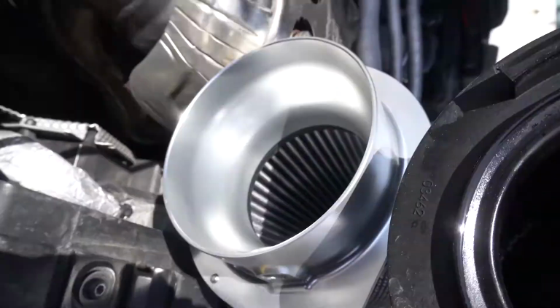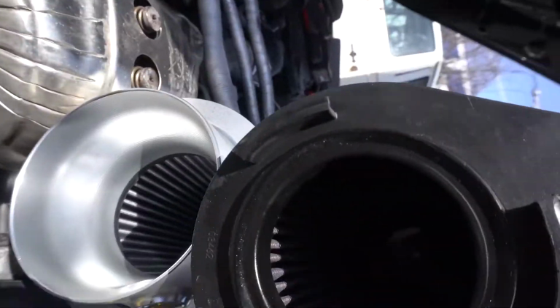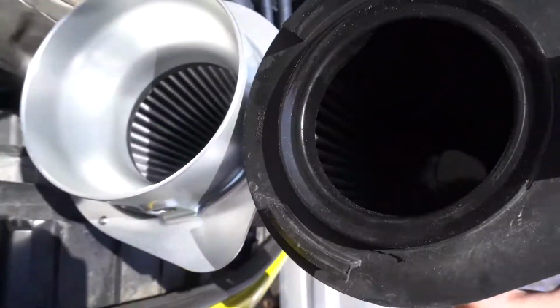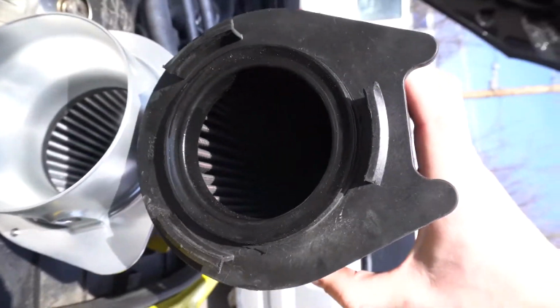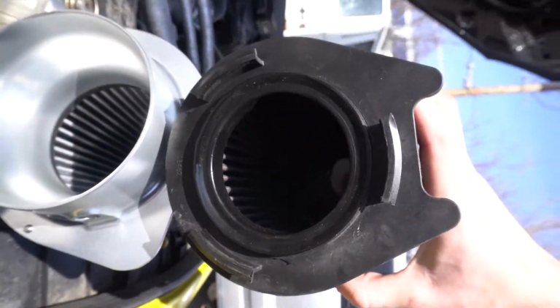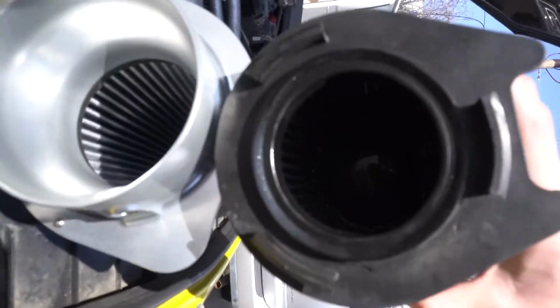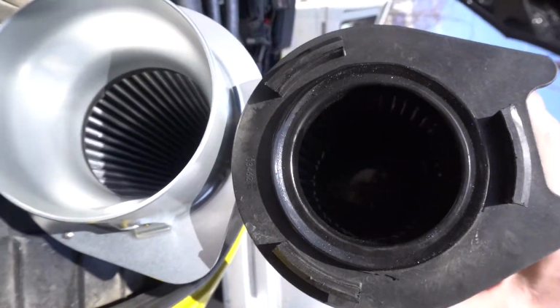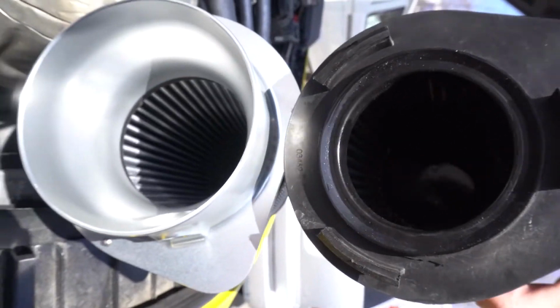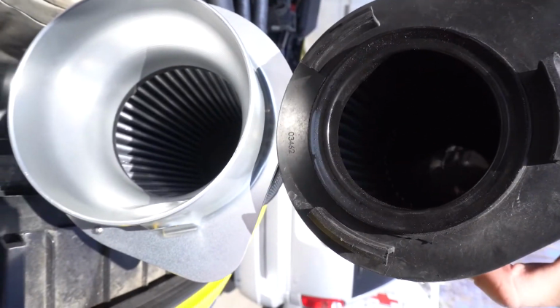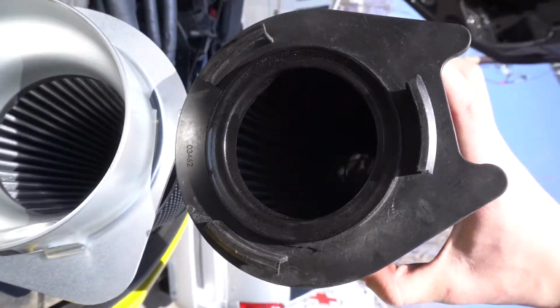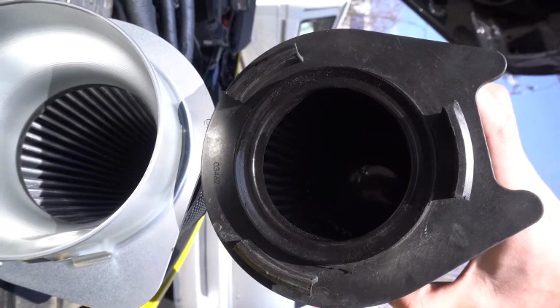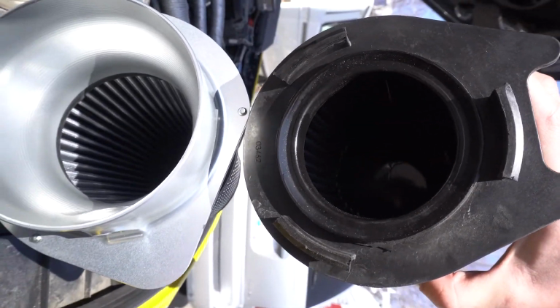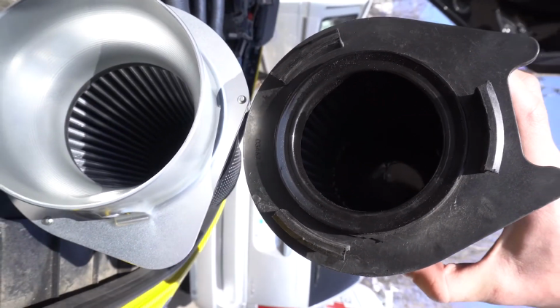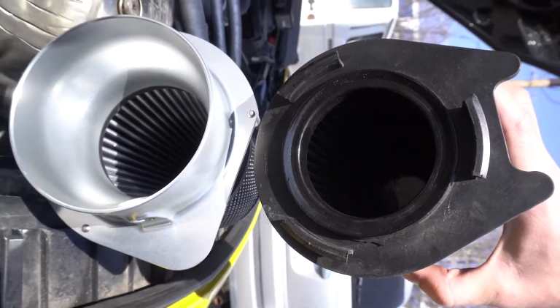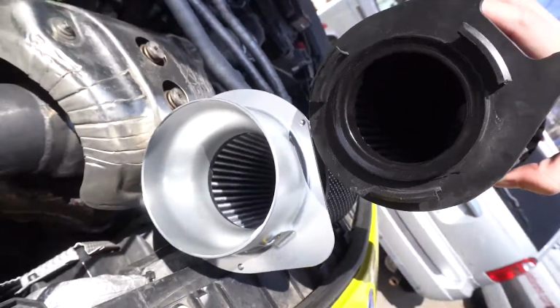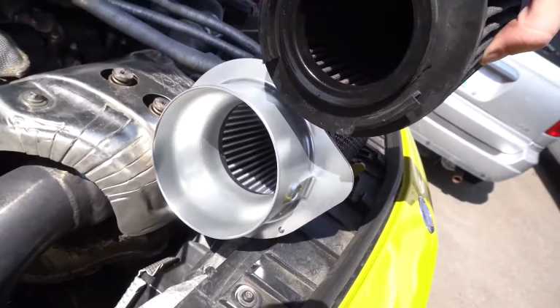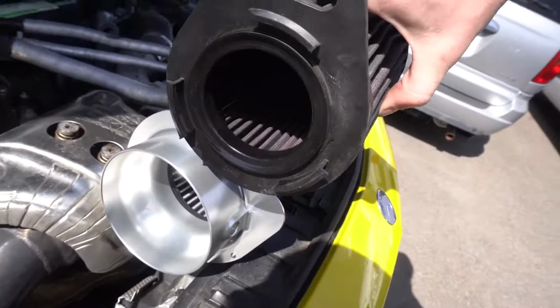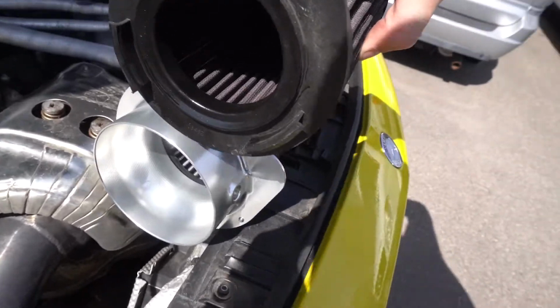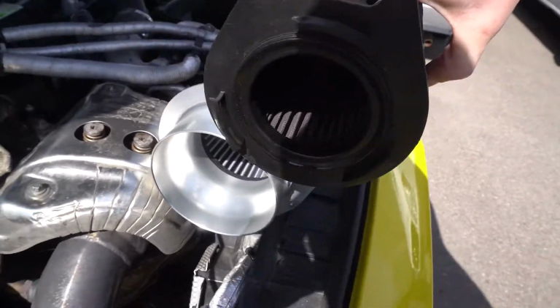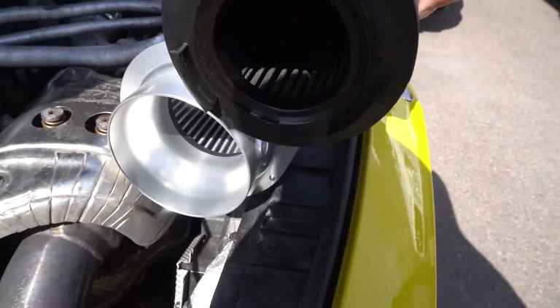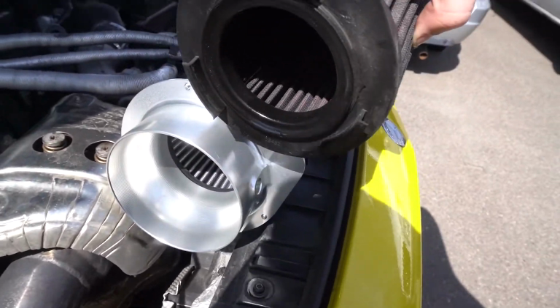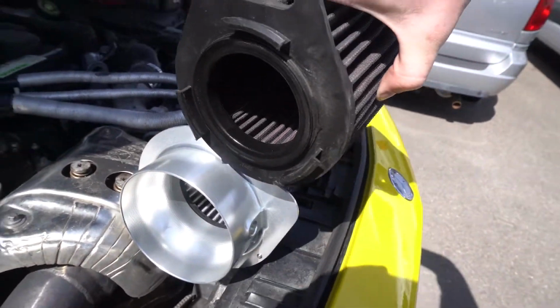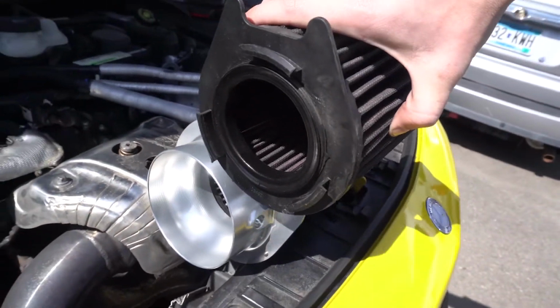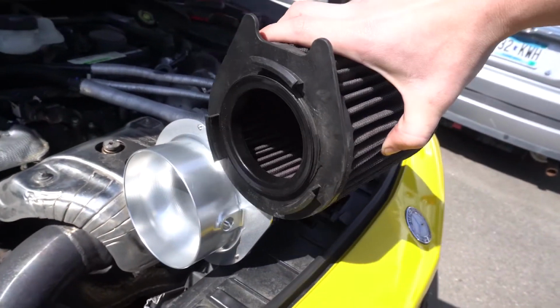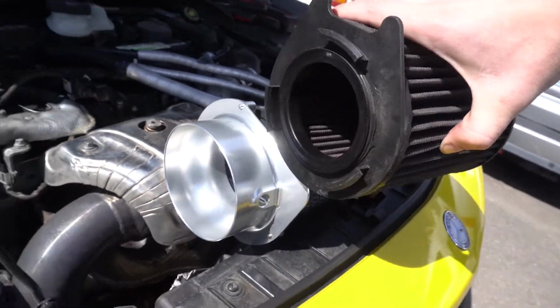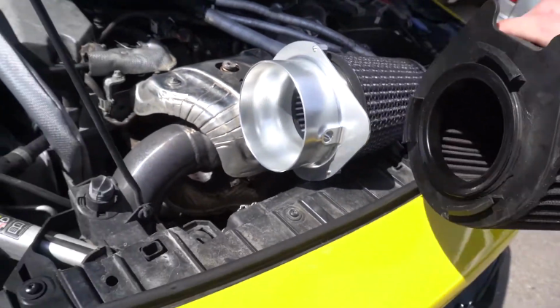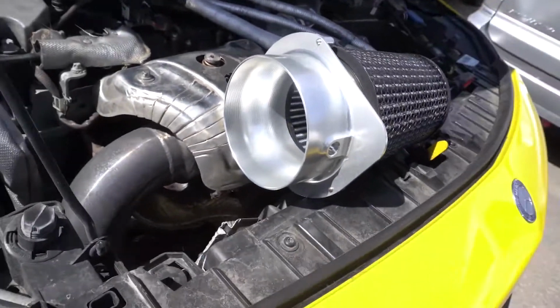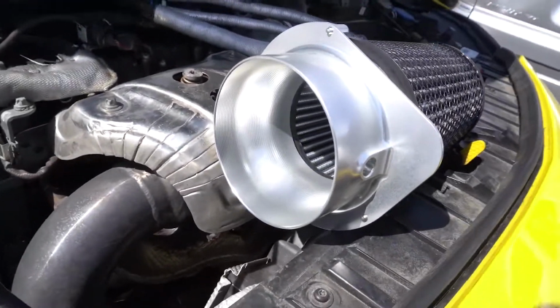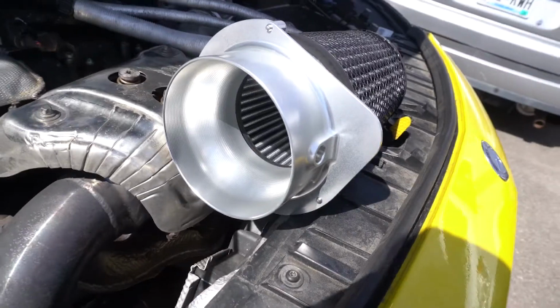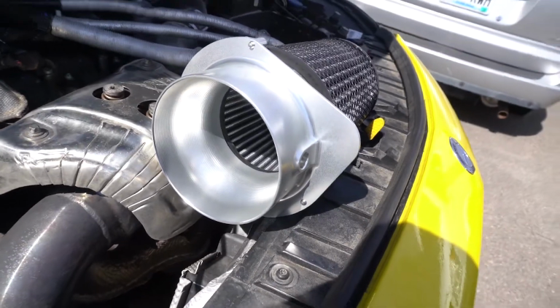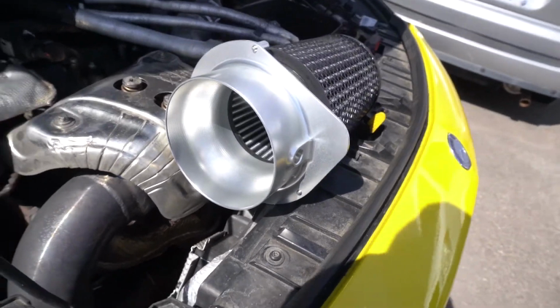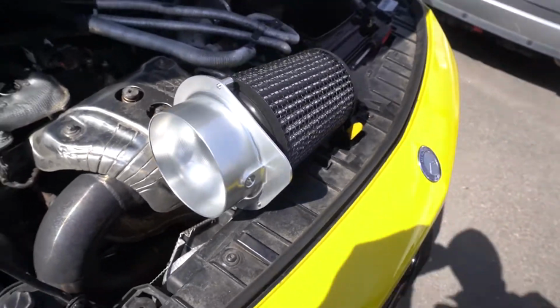Check out the difference in size. I don't know how well you can tell on camera, but the Alpha one is a lot bigger by far.